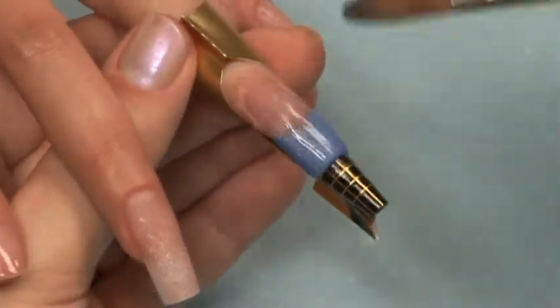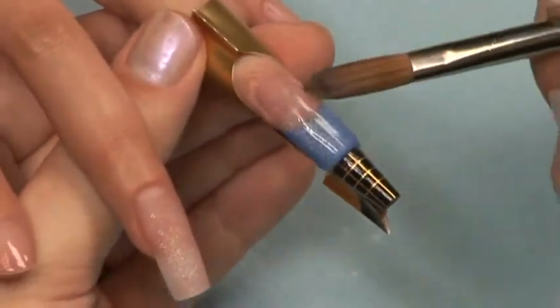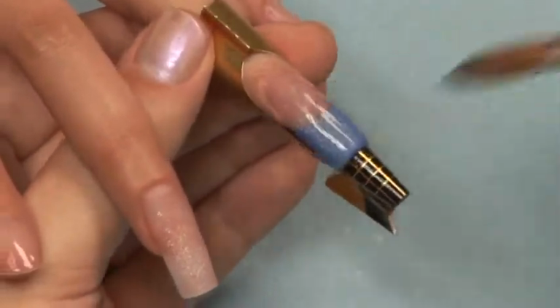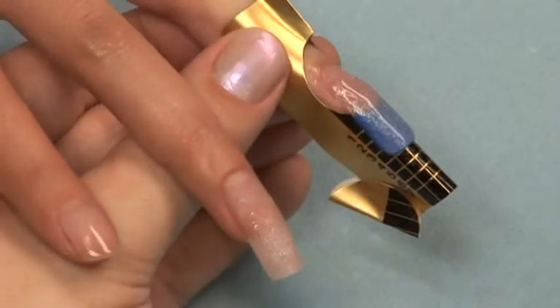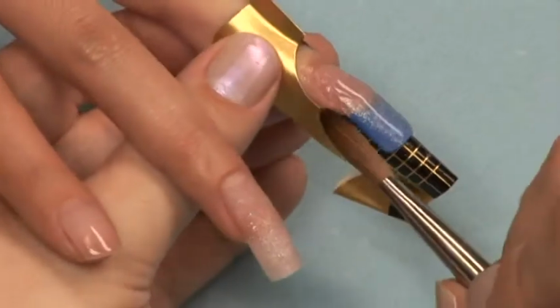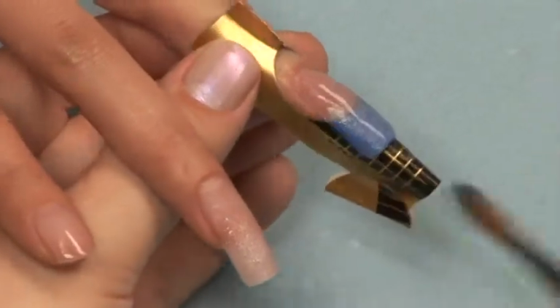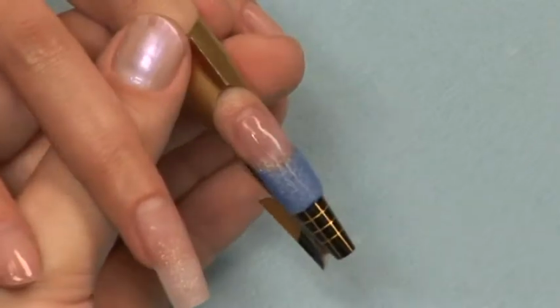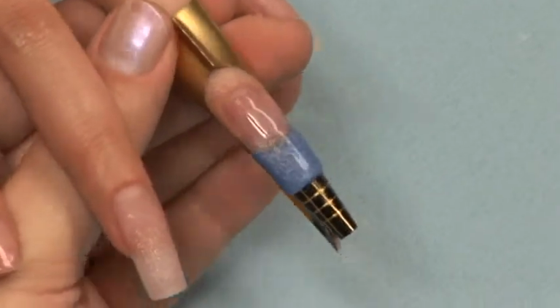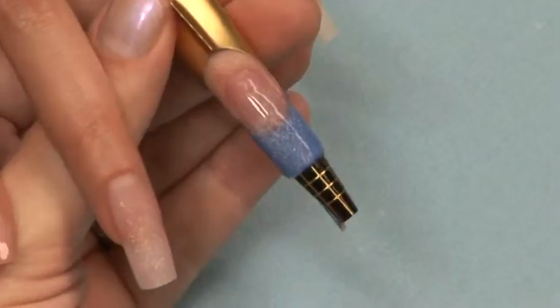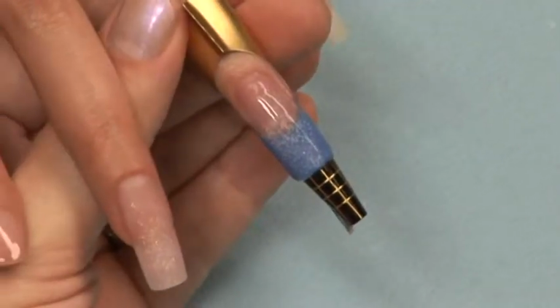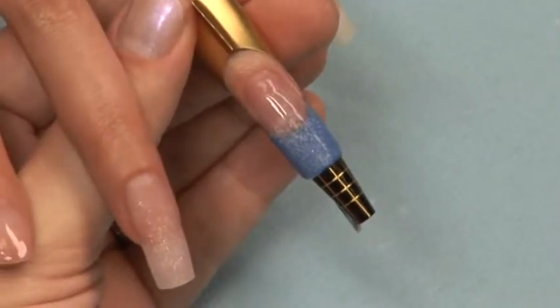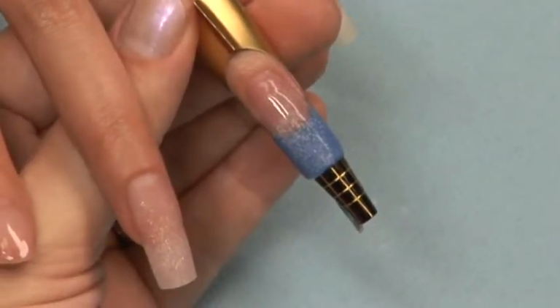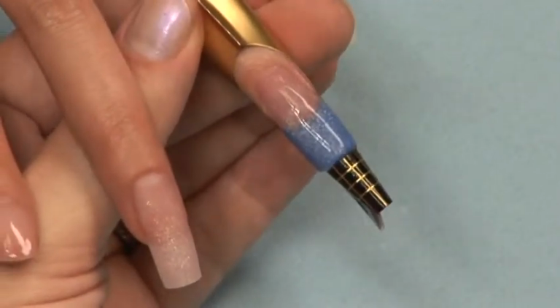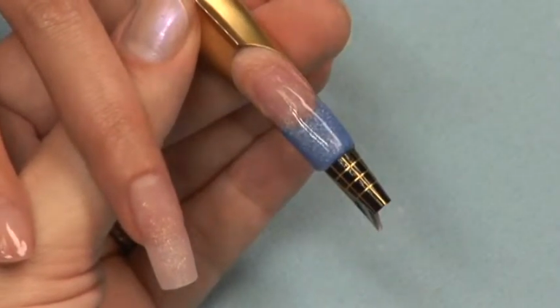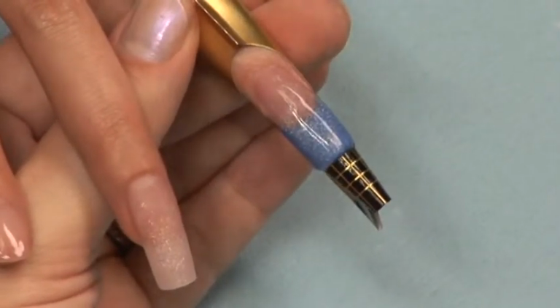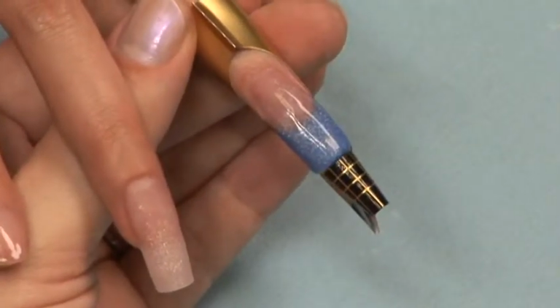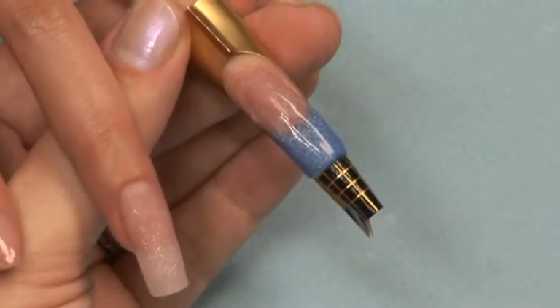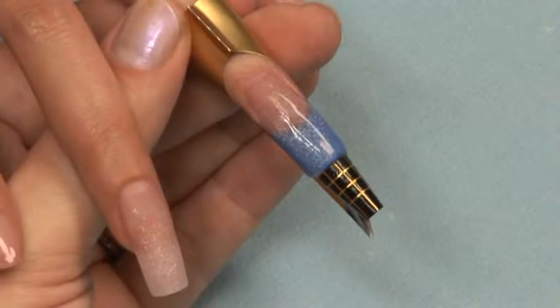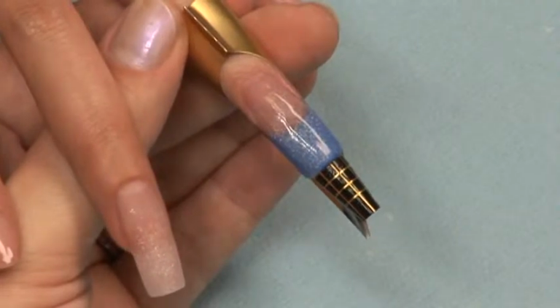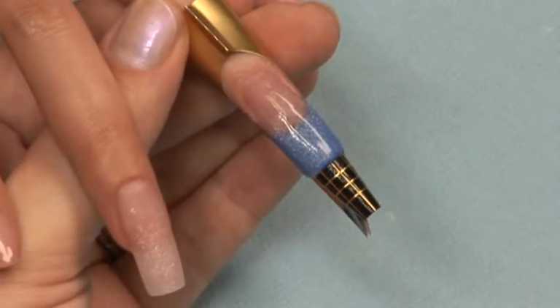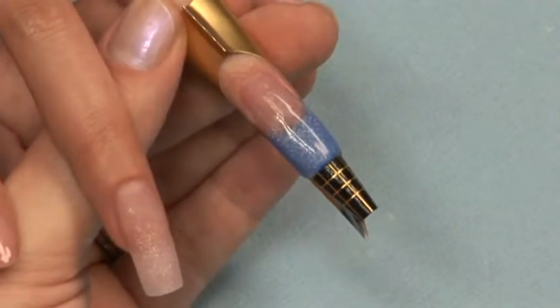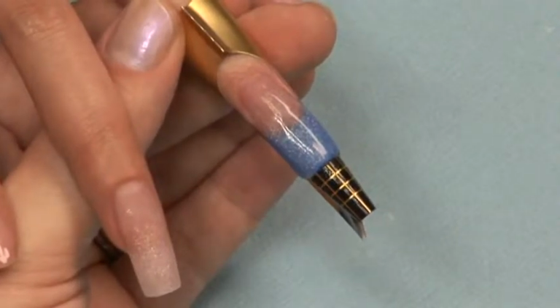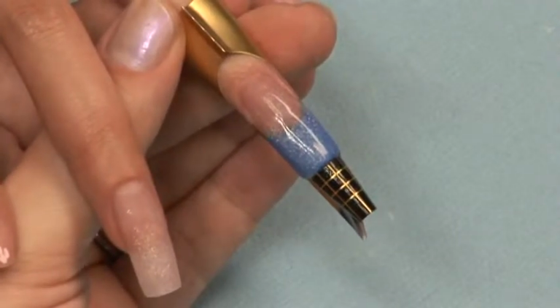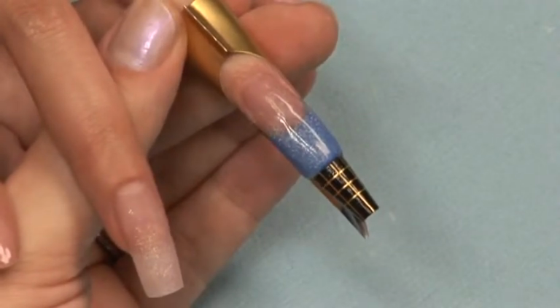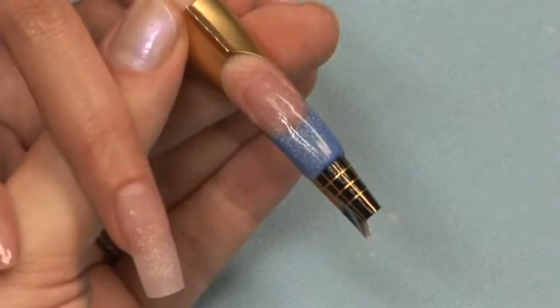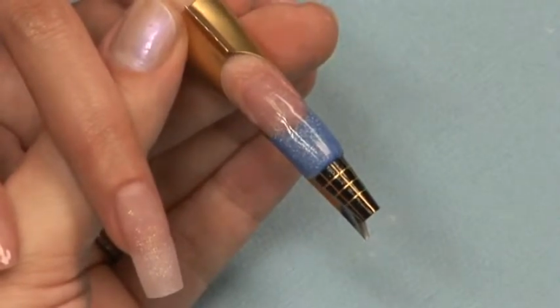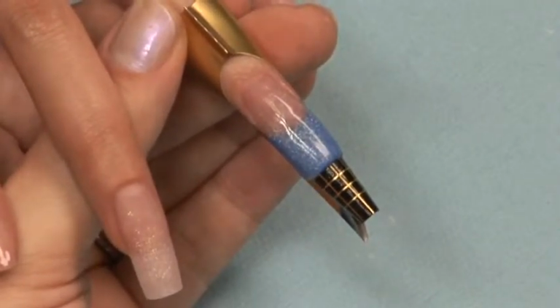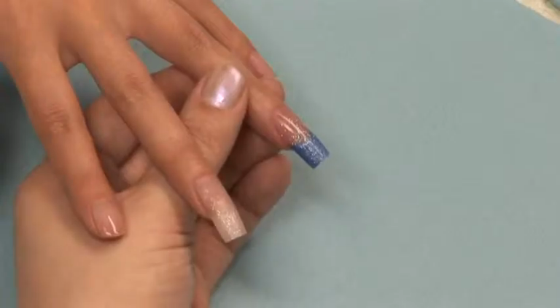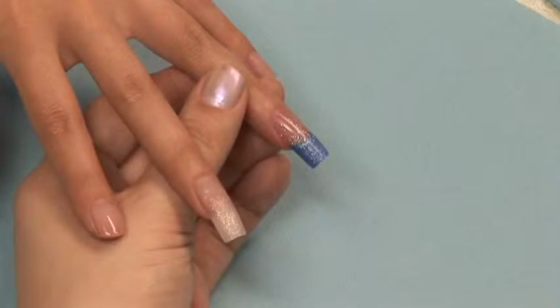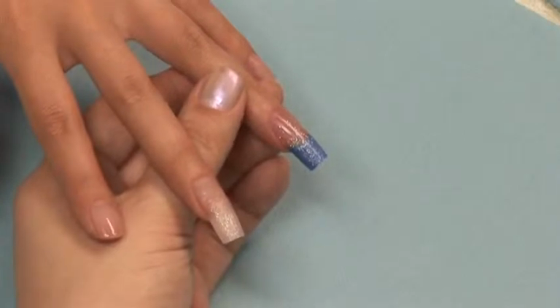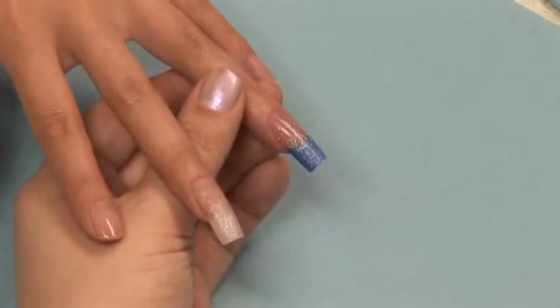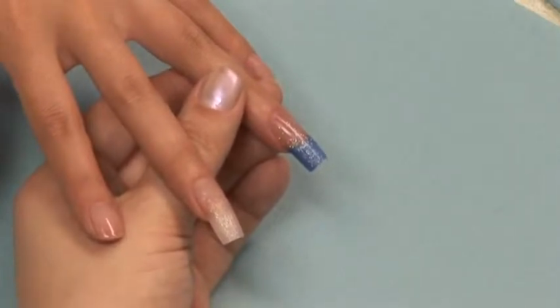Finish filing your nail to either a high shine, or apply a coat of capping sealer. For filing instructions, you may go to the chapters on finish filing. Now that your nail is finished and smooth, you can add your 3D acrylic work.